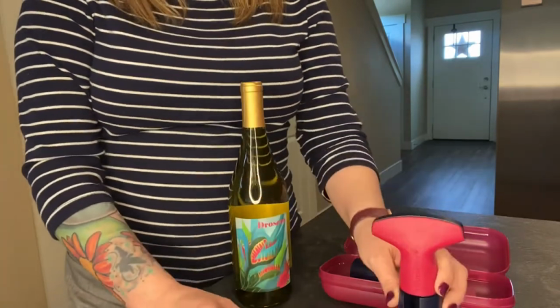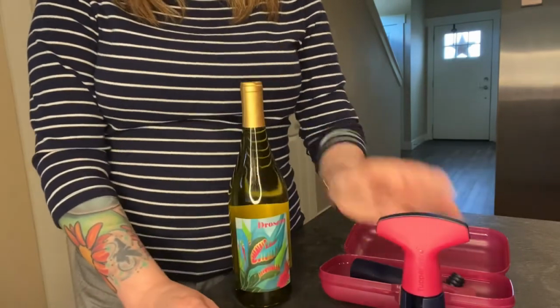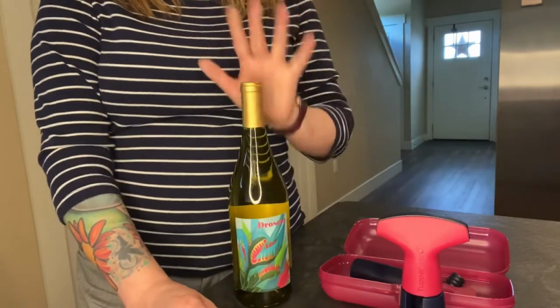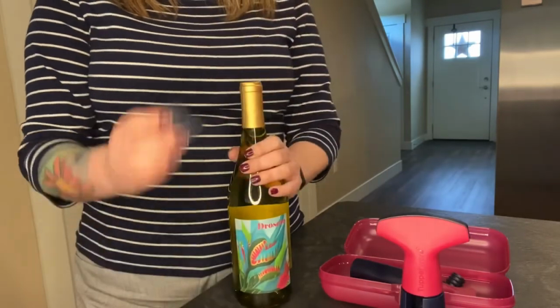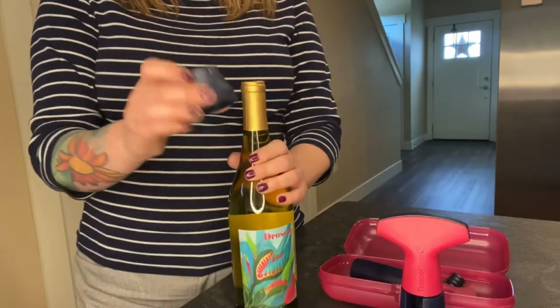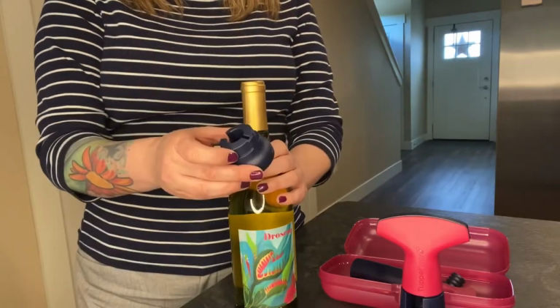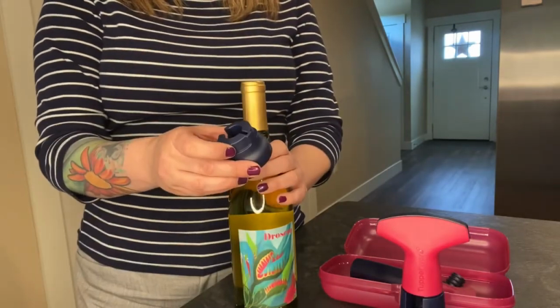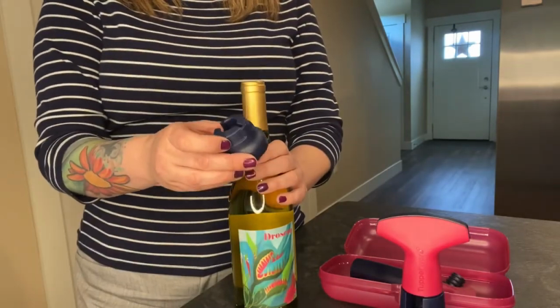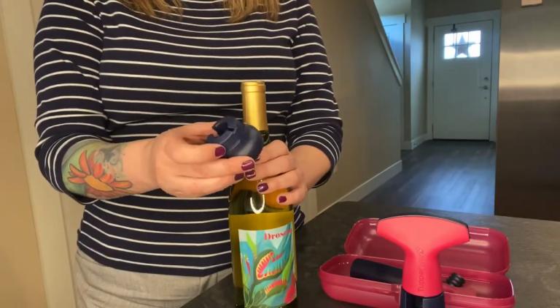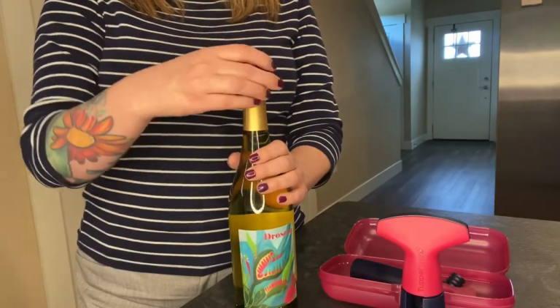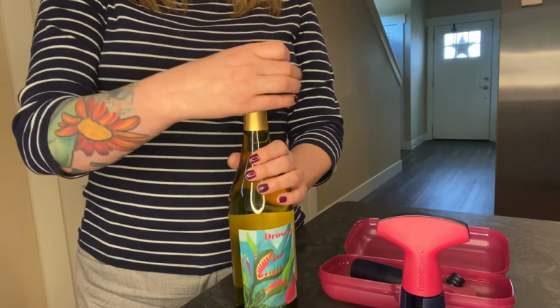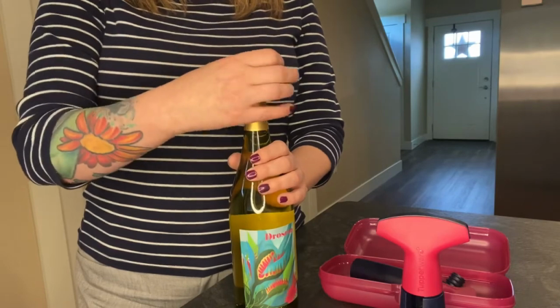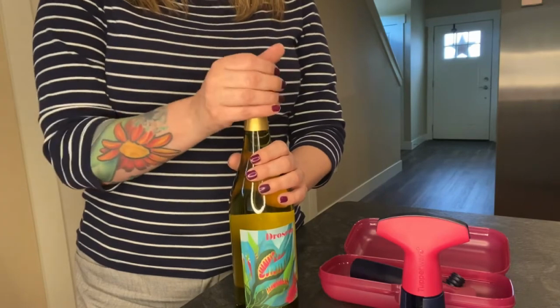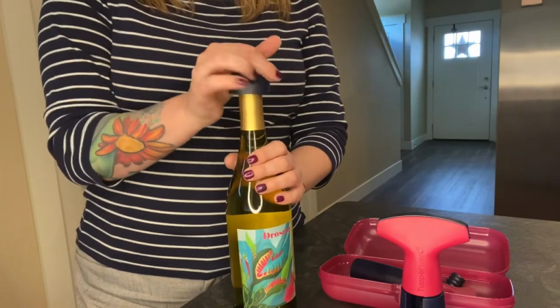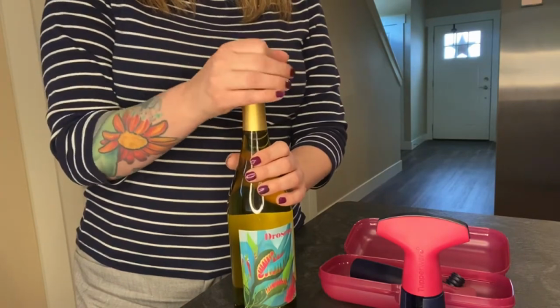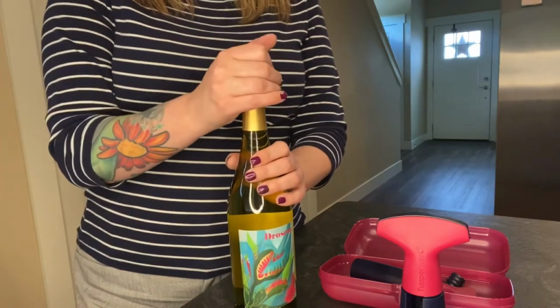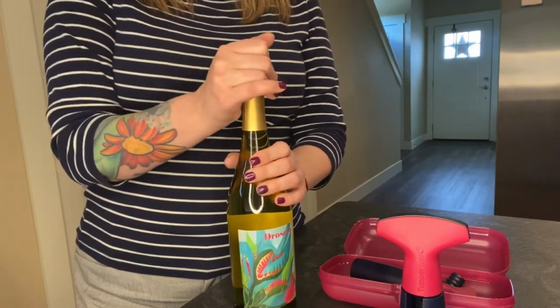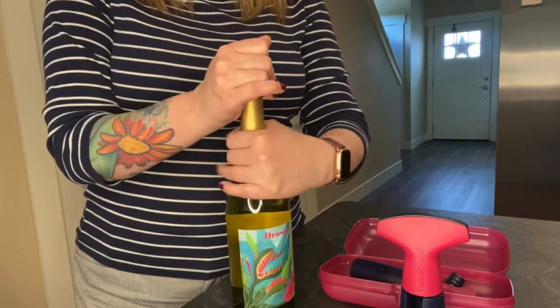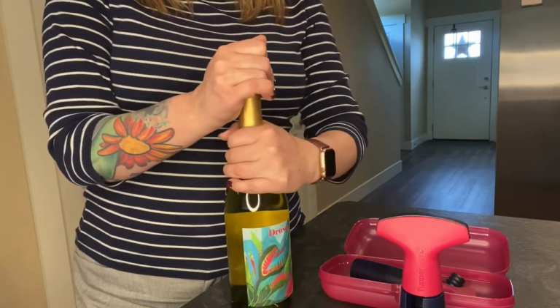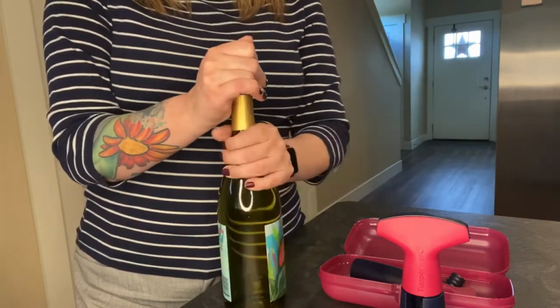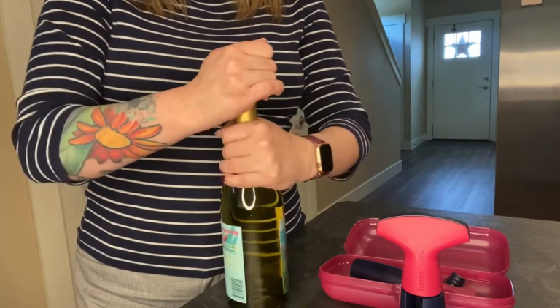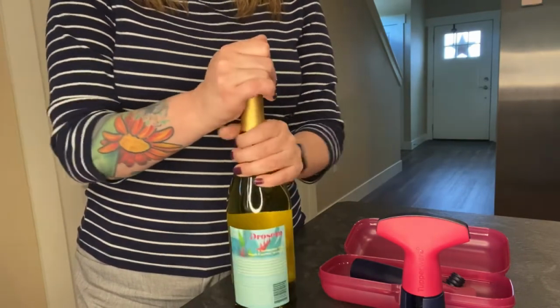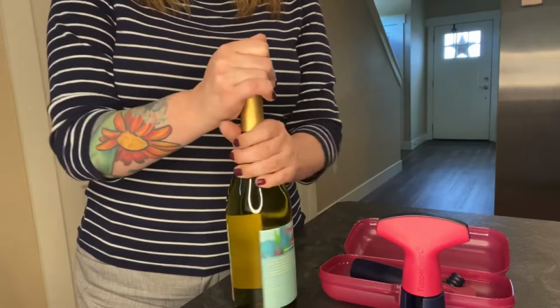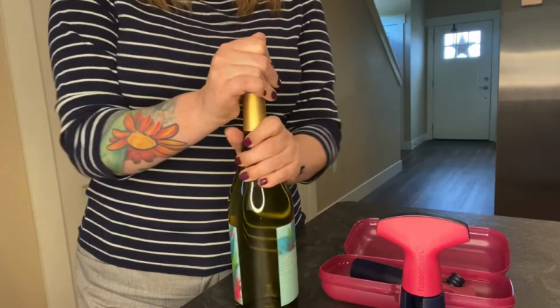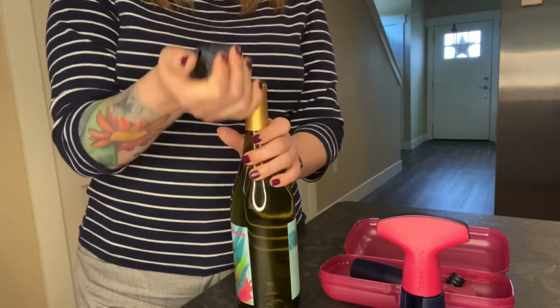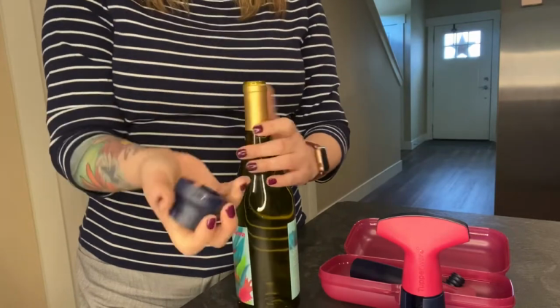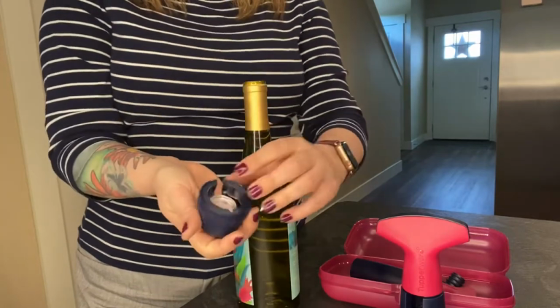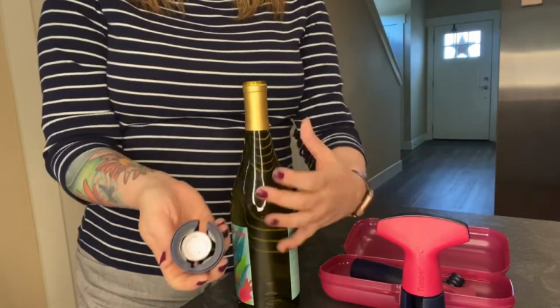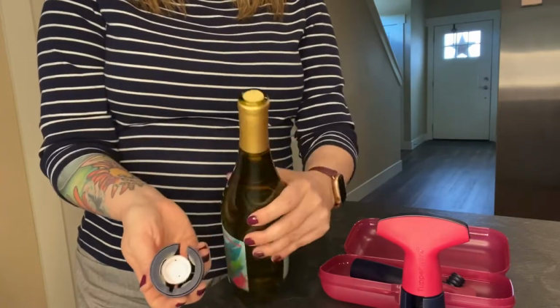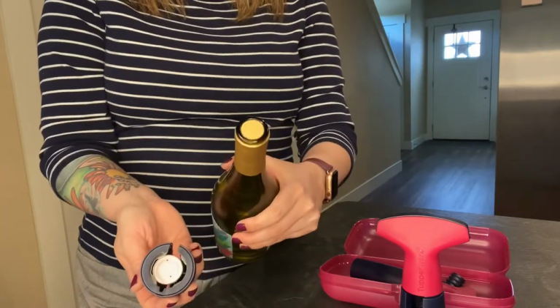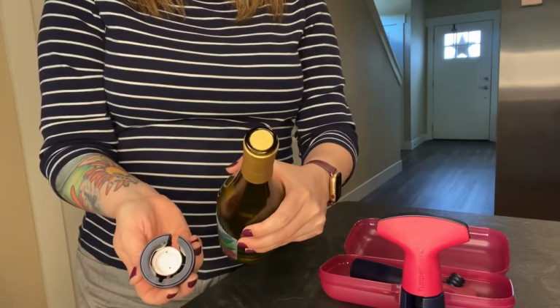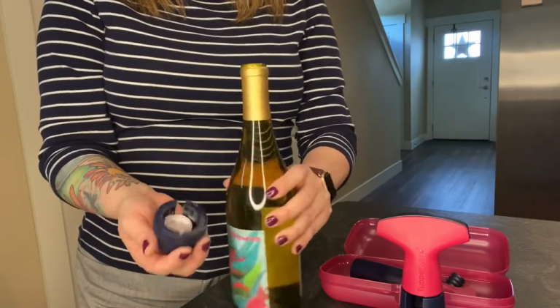I'm starting out with this bottle of wine and the foil remover. I'm going to put this on, squeeze it, and then just turn it and it pops the foil right off from the top of the bottle.